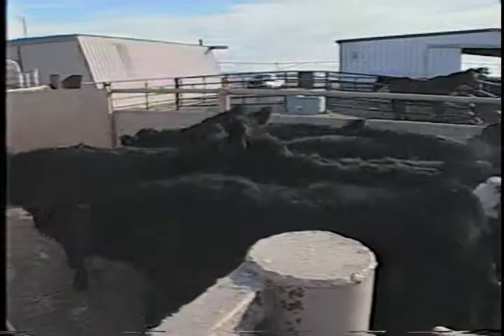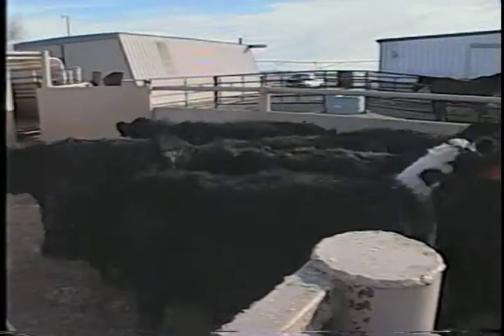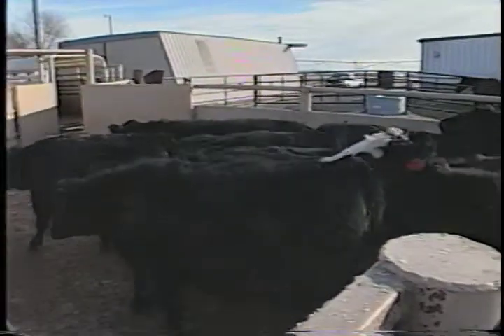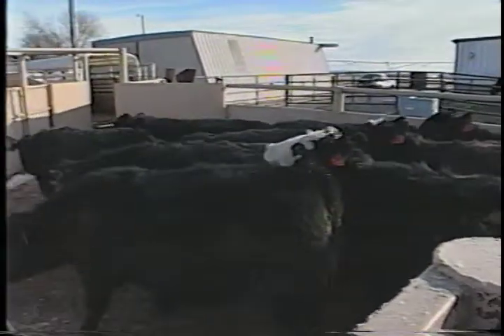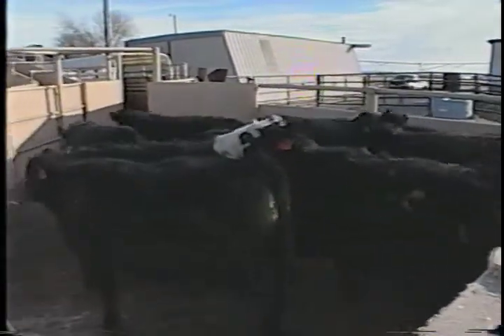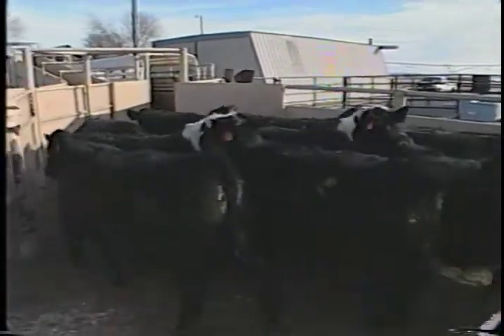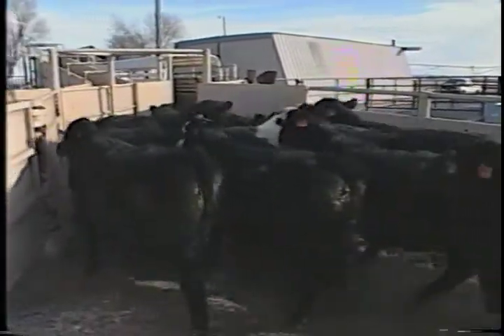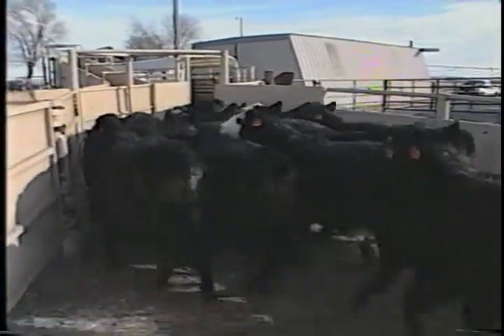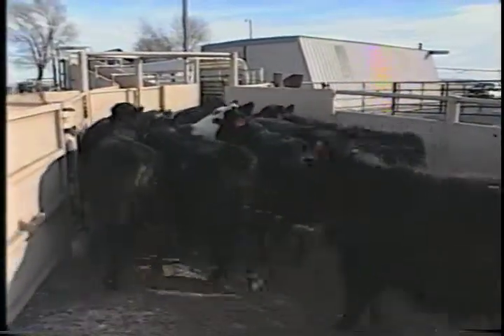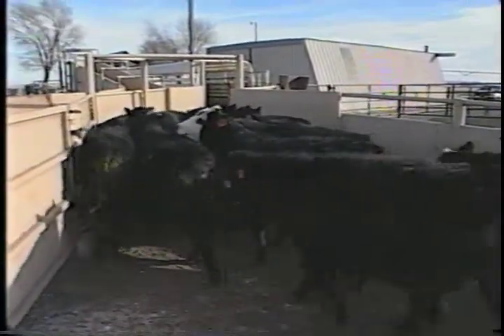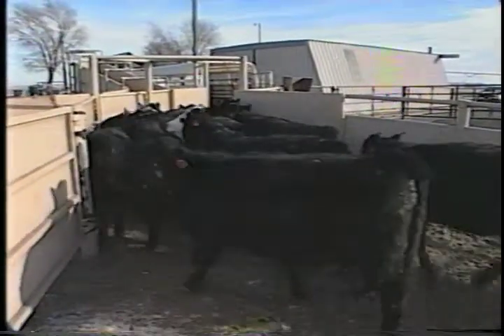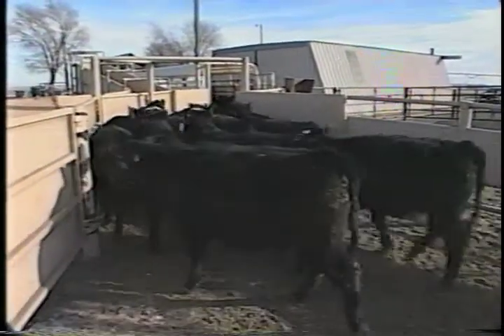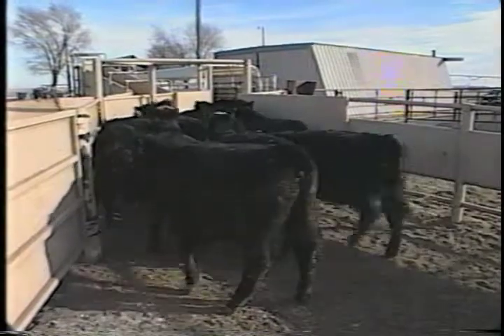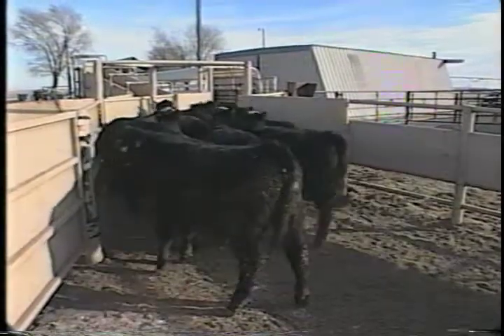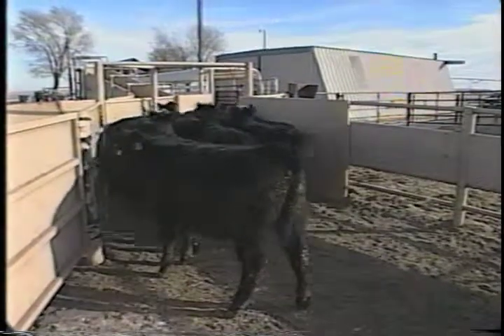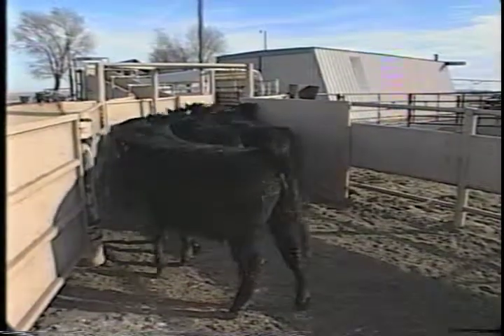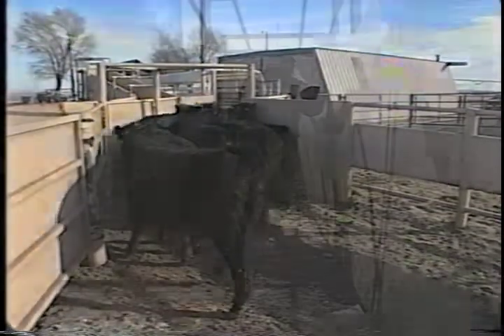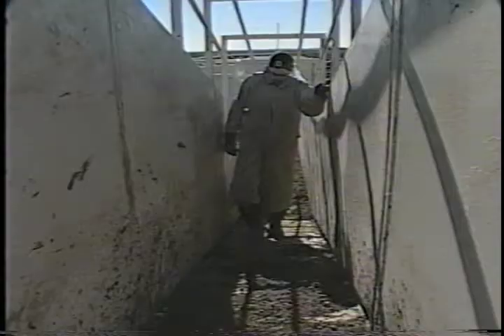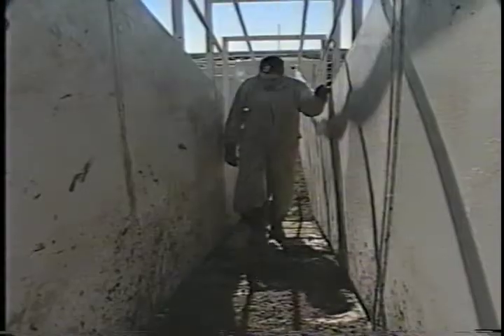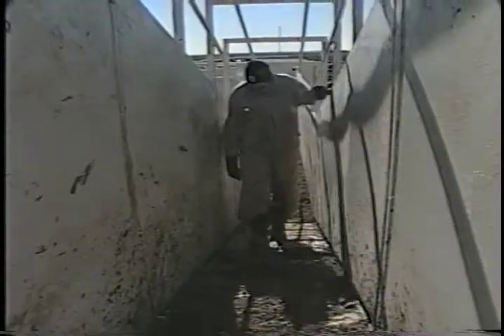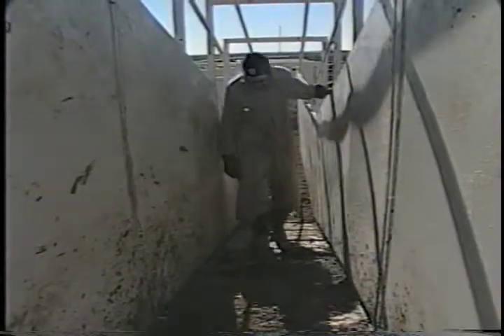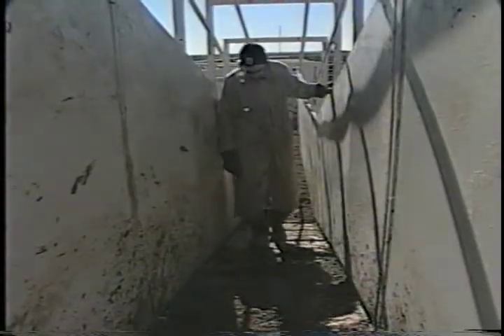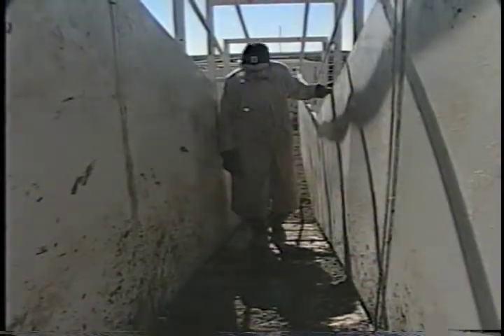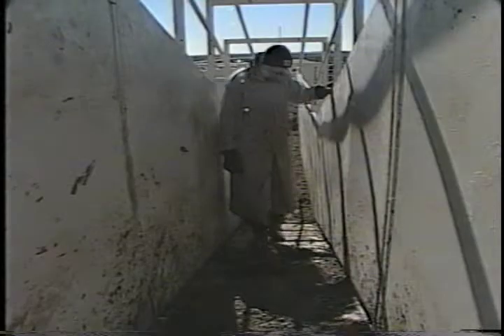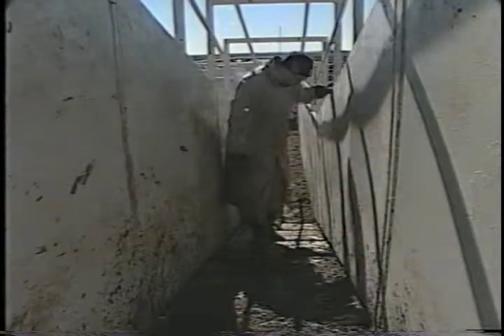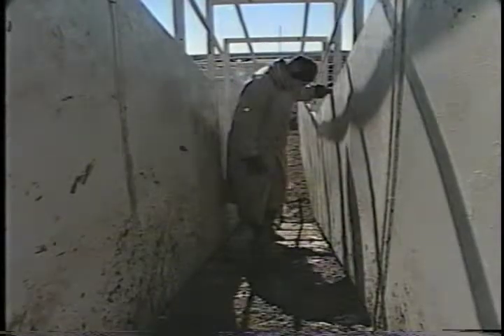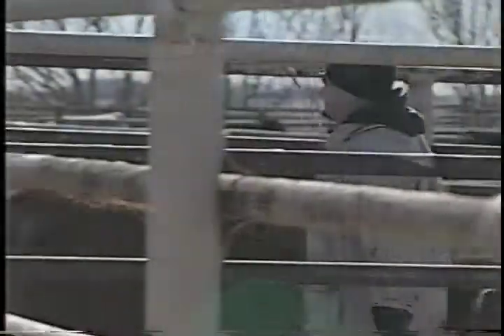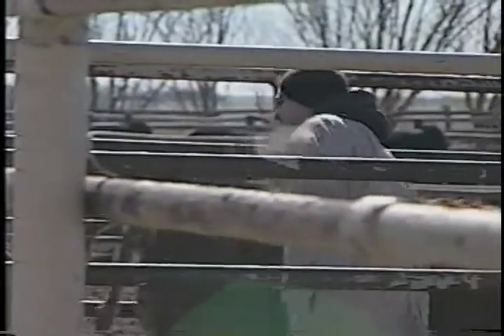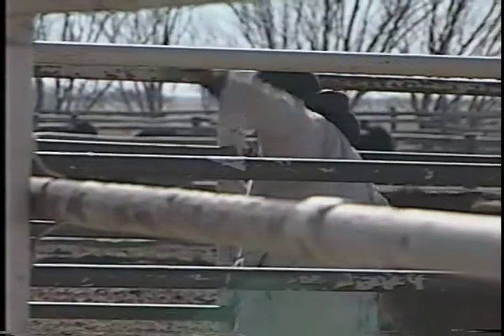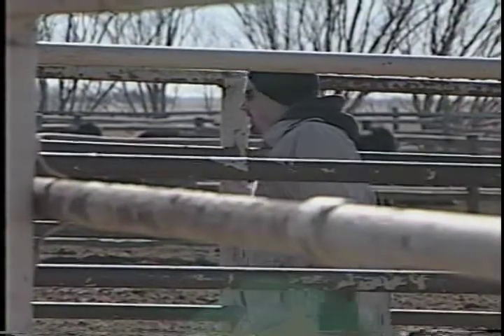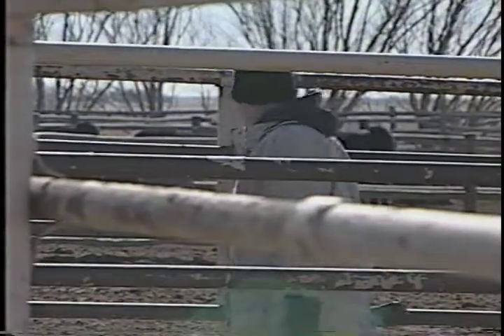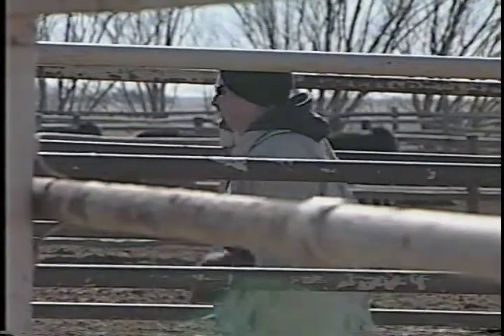When loading cattle, move them slowly and quietly to avoid distractions. The more quiet it is, the easier the loading will be. Properly designed facilities allow for quiet, efficient movement. Do not excite cattle by whistling and or yelling.